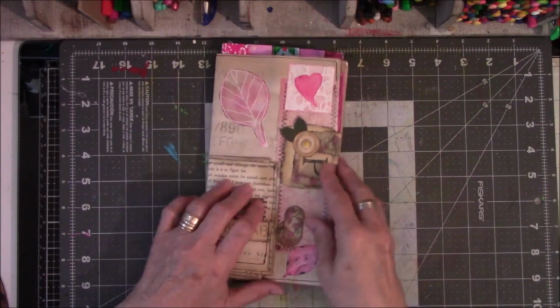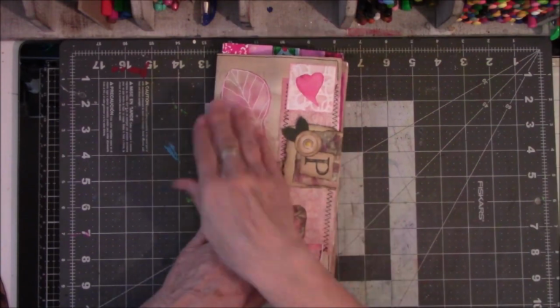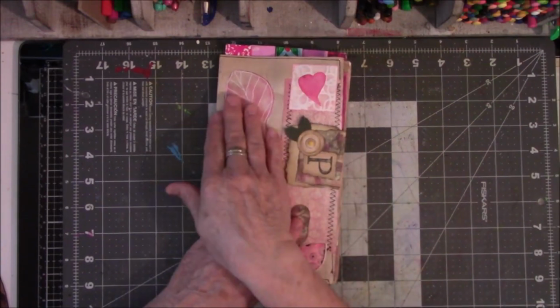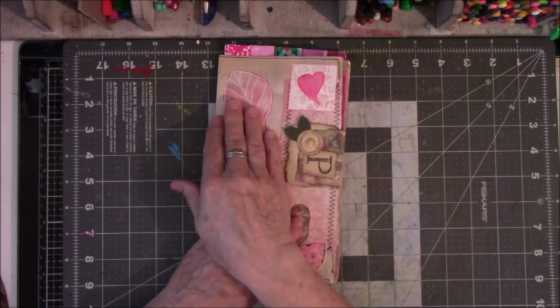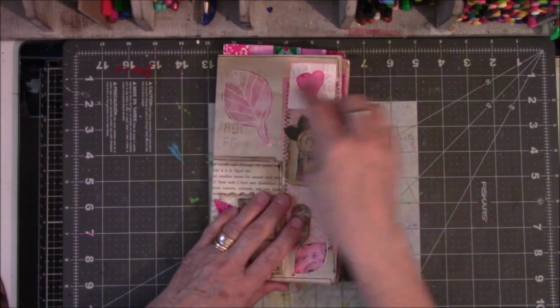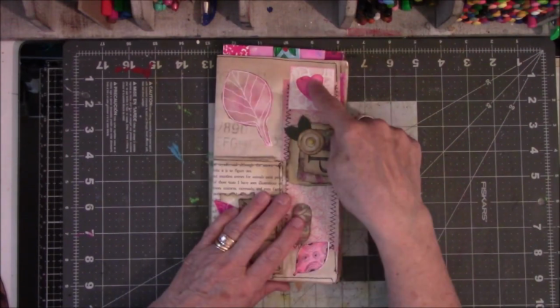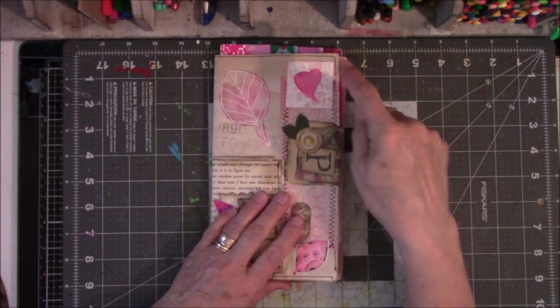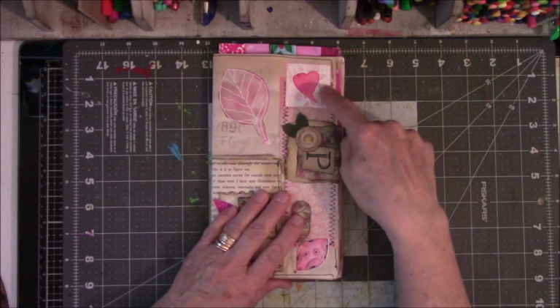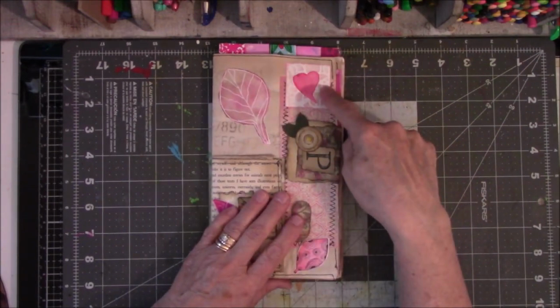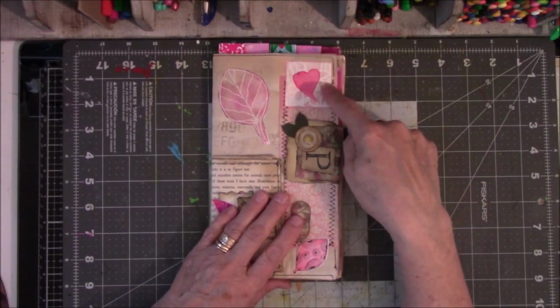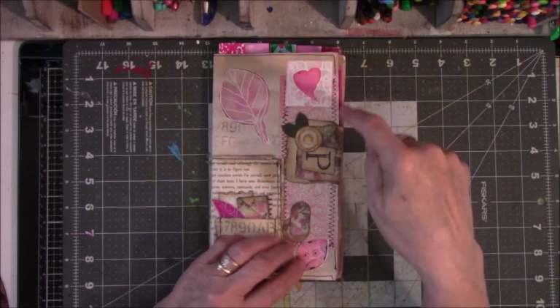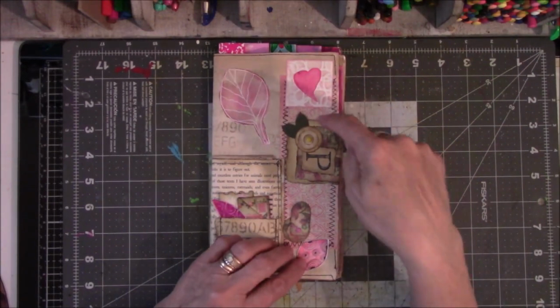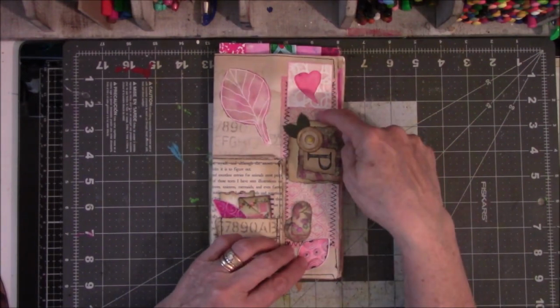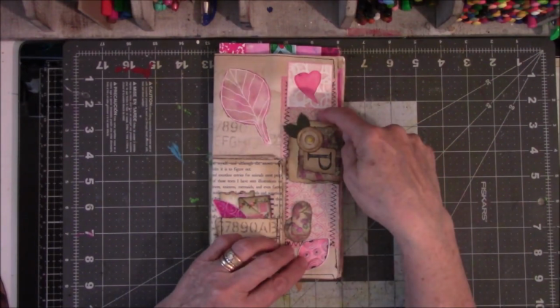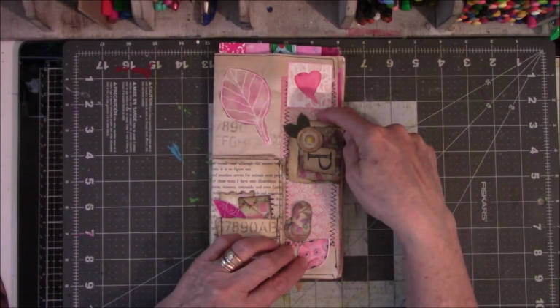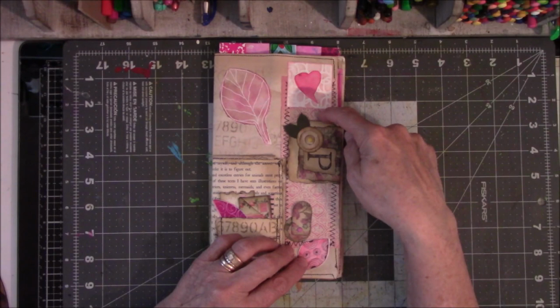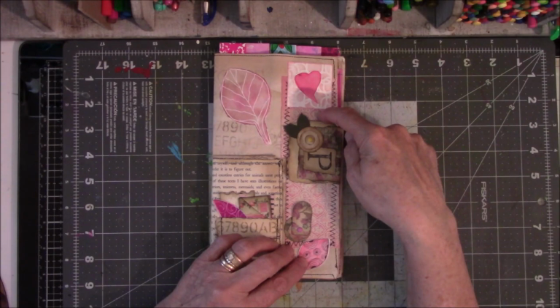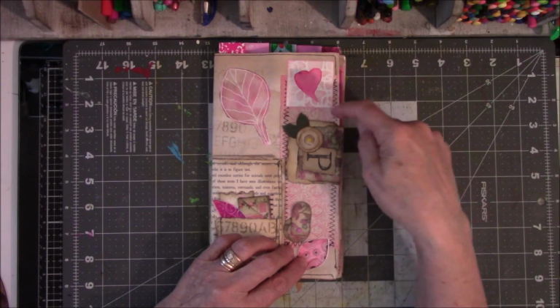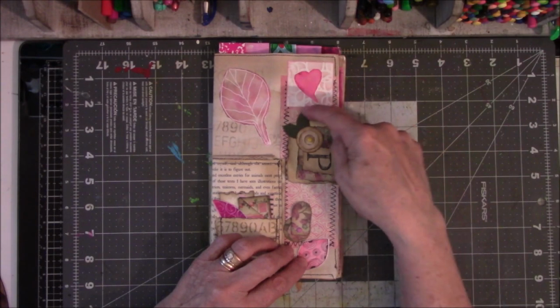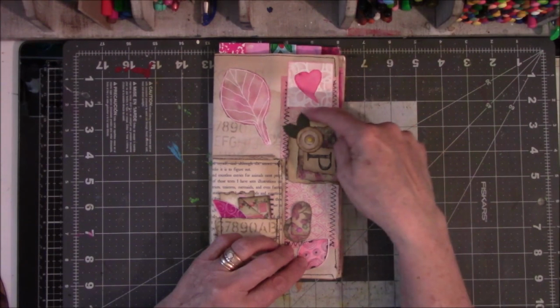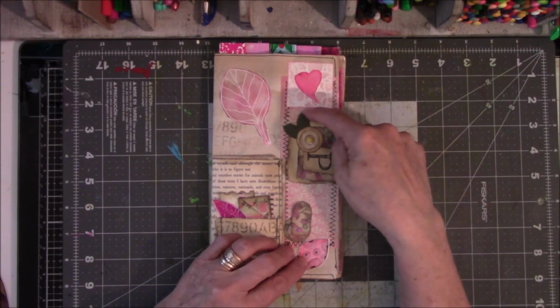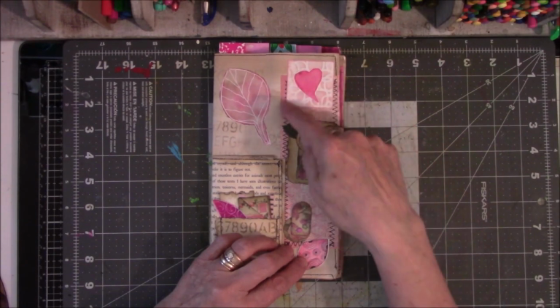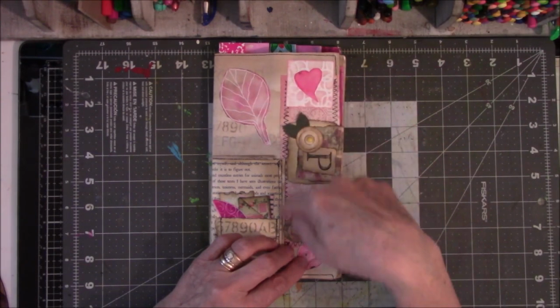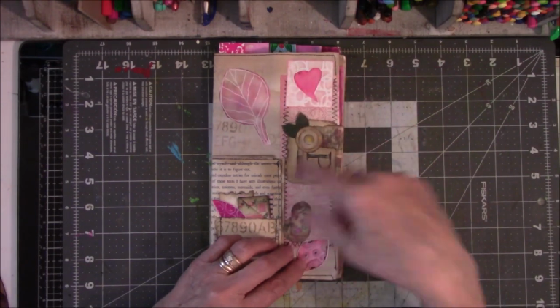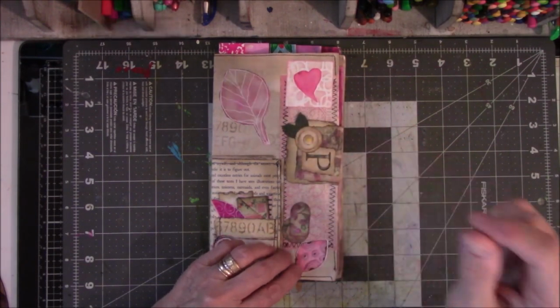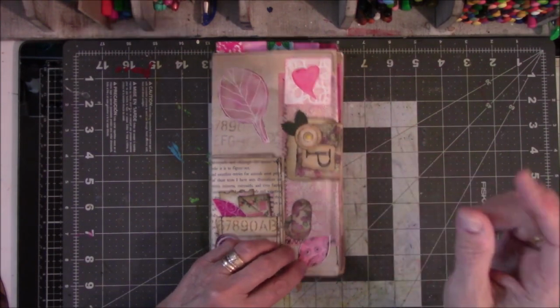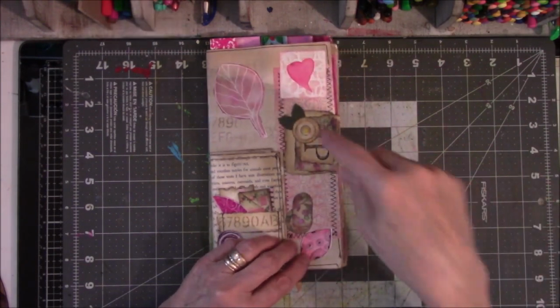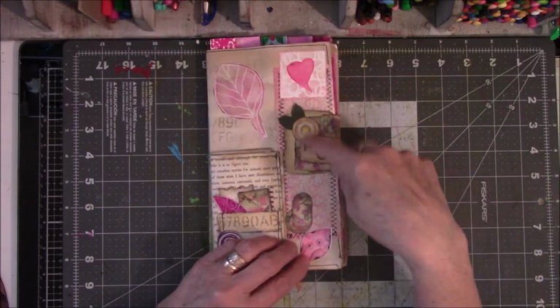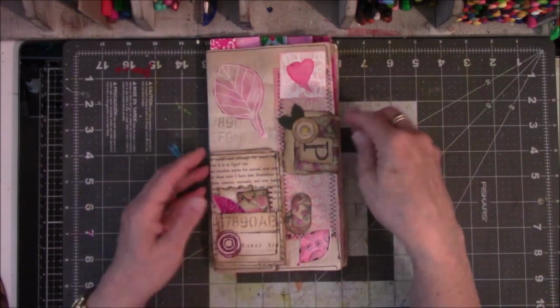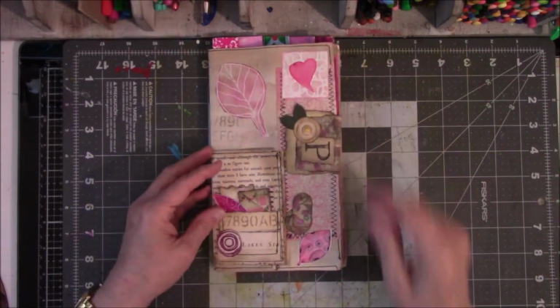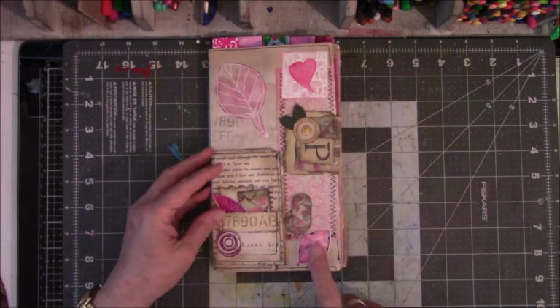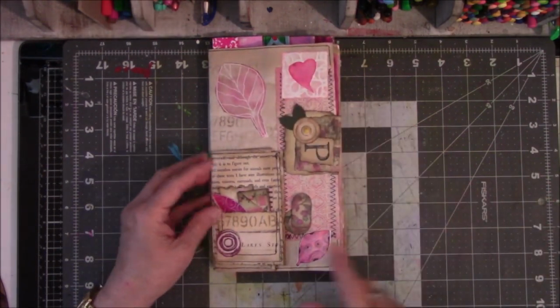I made this, I stenciled that, I sewed this as a scrapbook paper — I just sewed down the side of it — made this, made that.